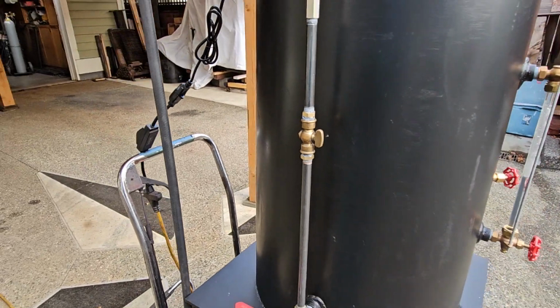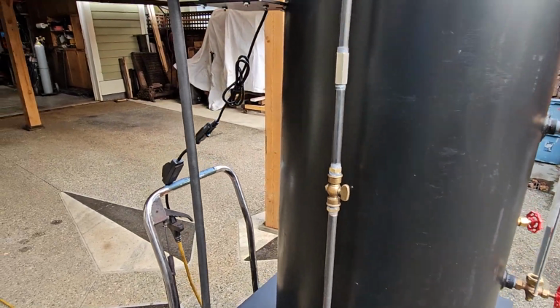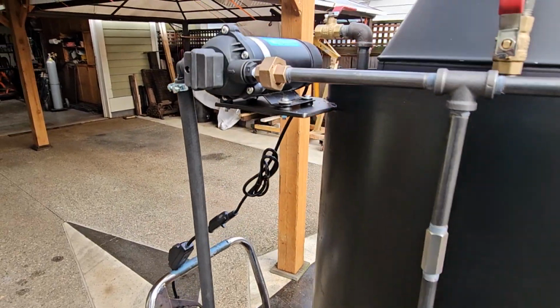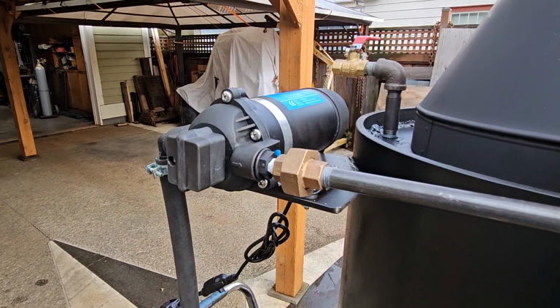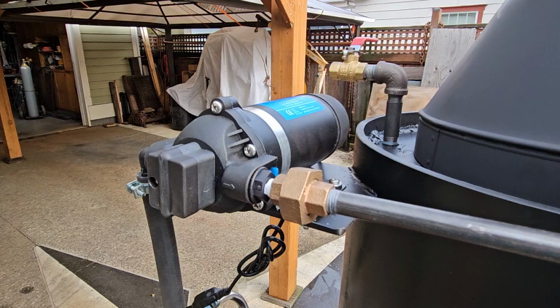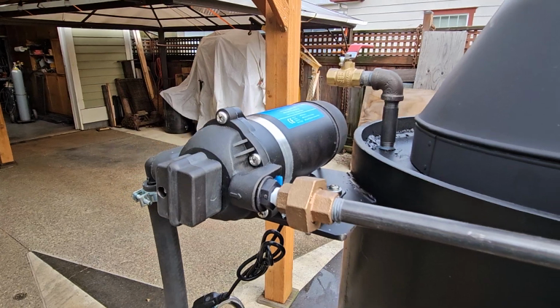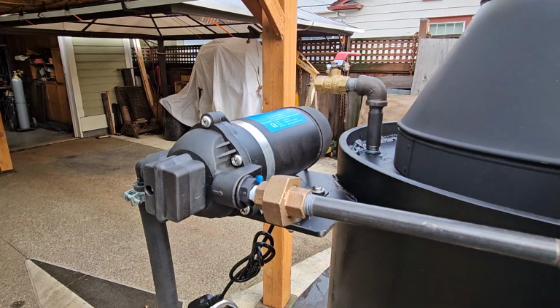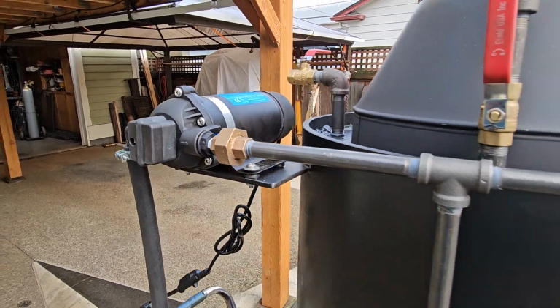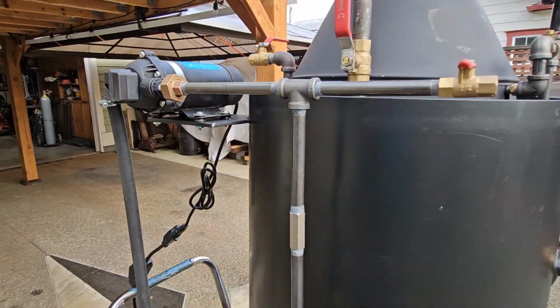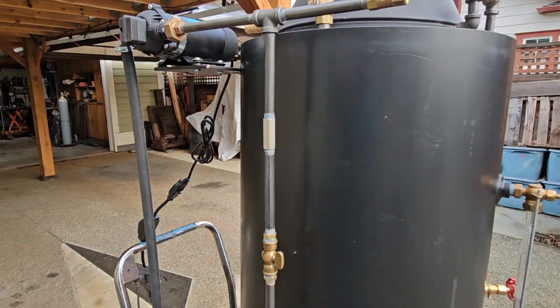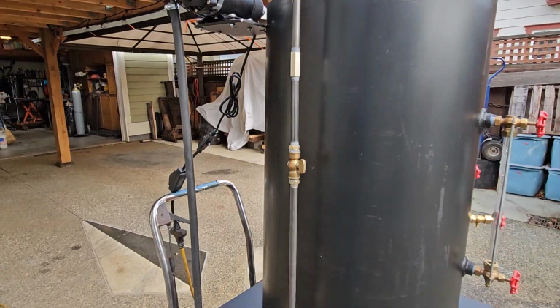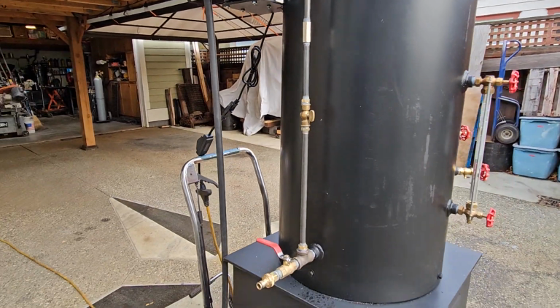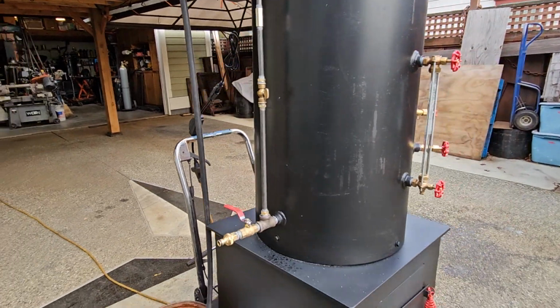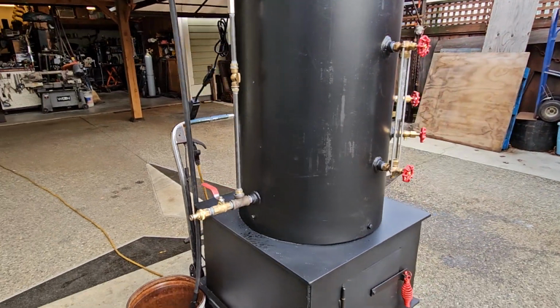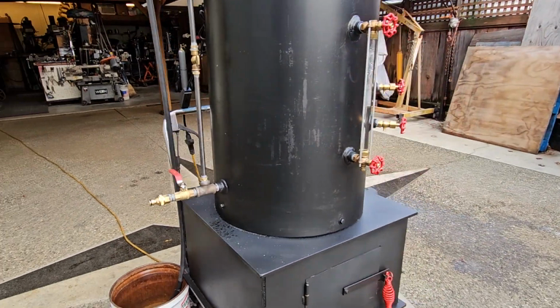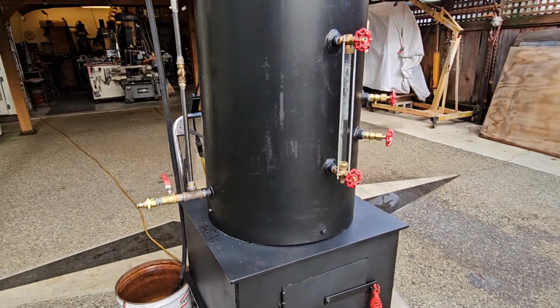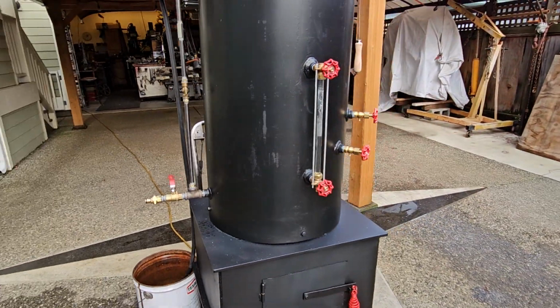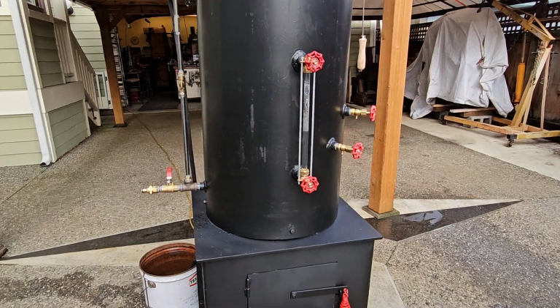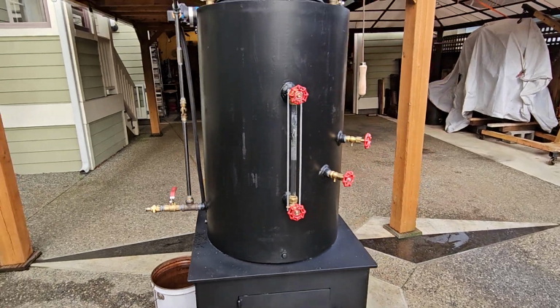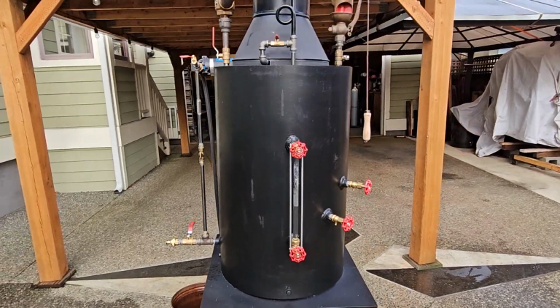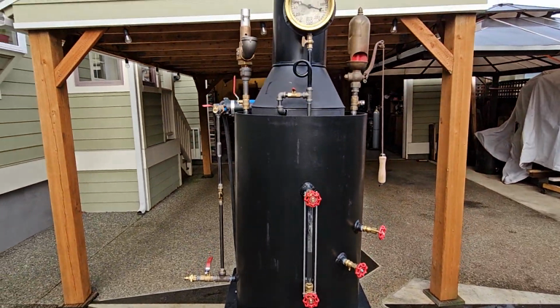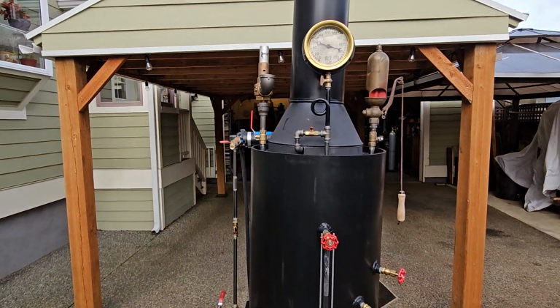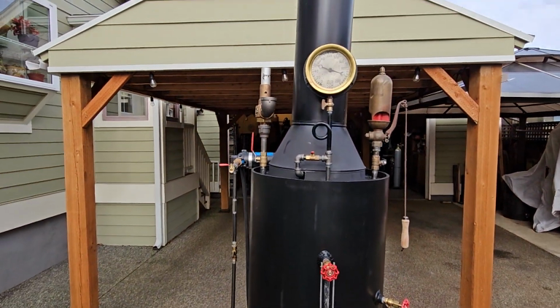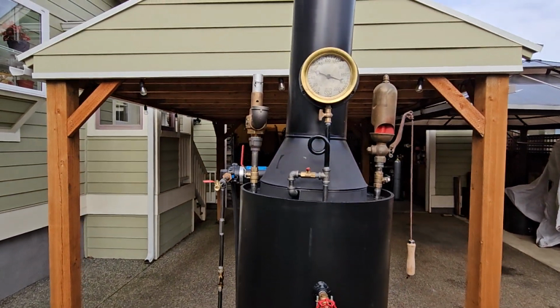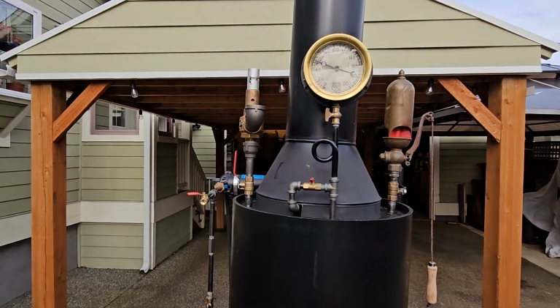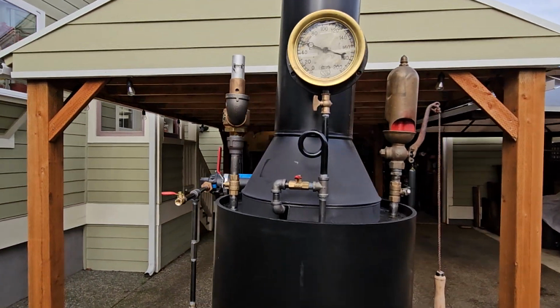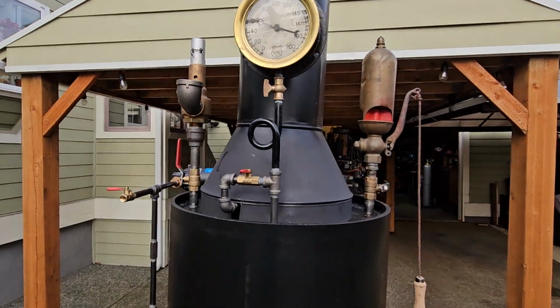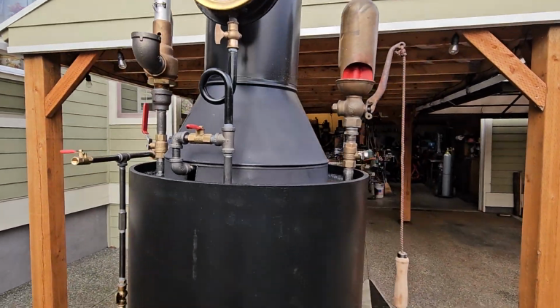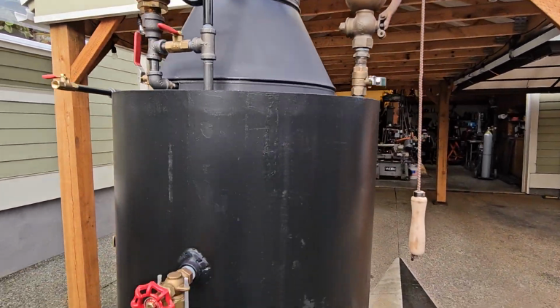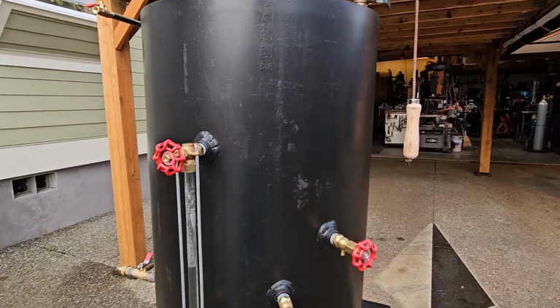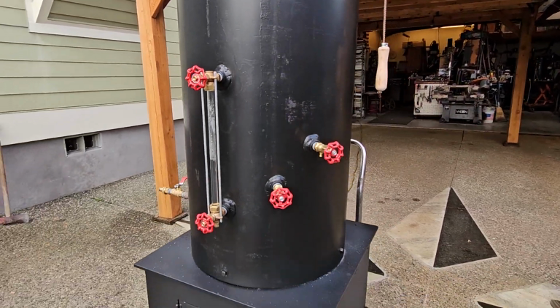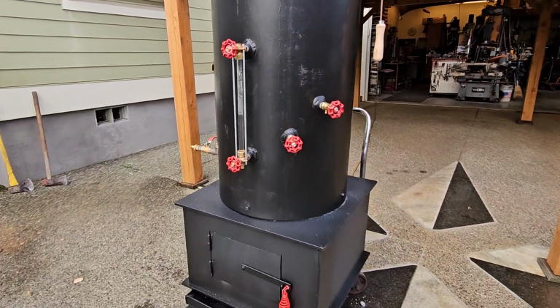It's a nice little pump. Starts pumping at about 80 pounds of boiler pressure. And that's about it.